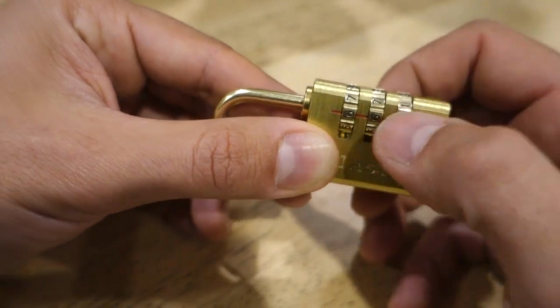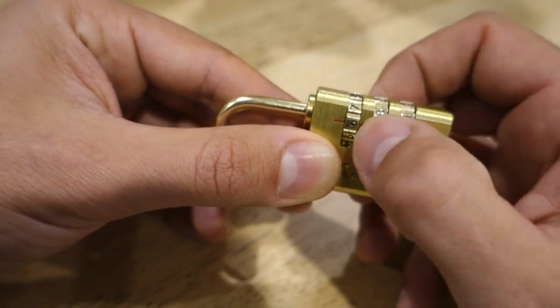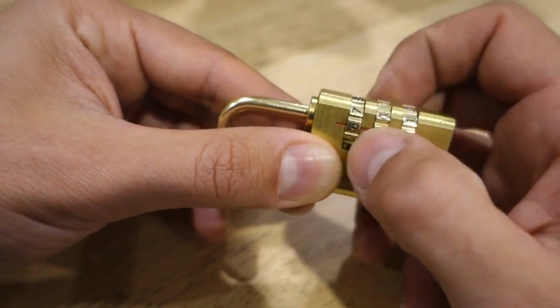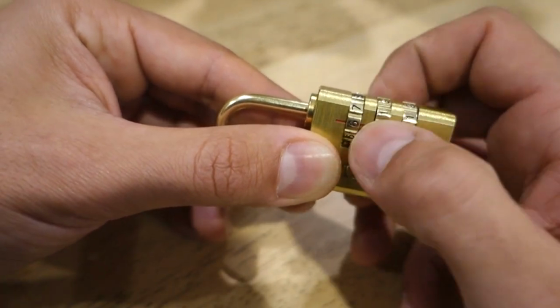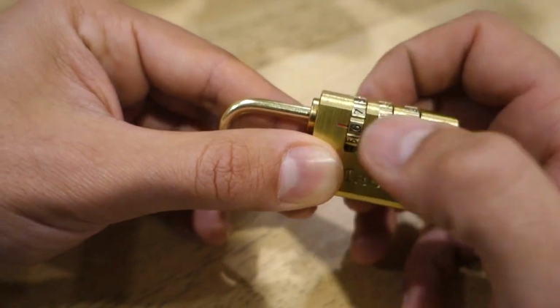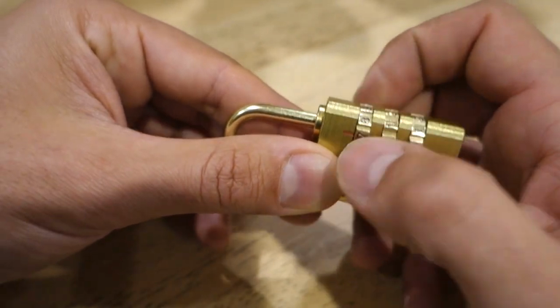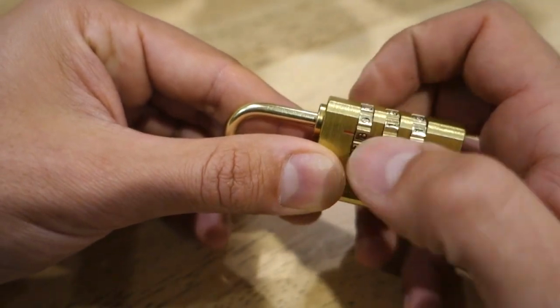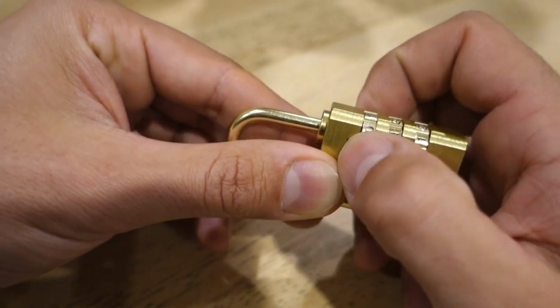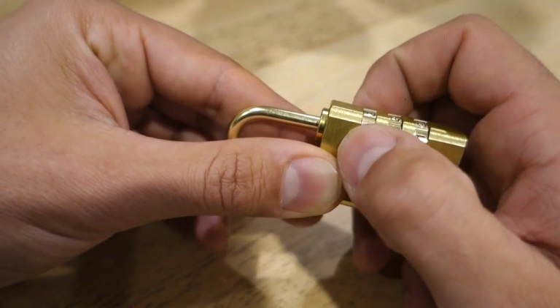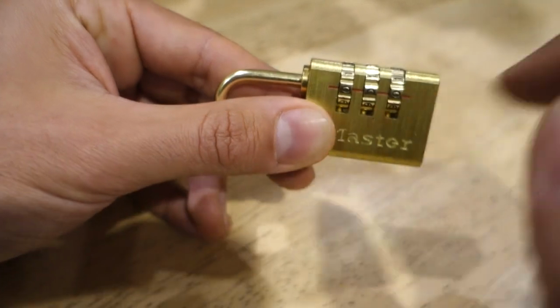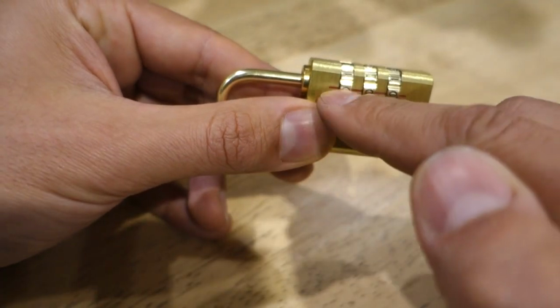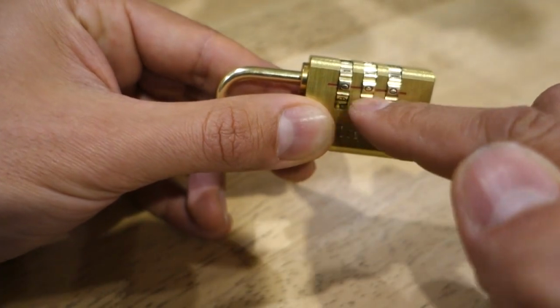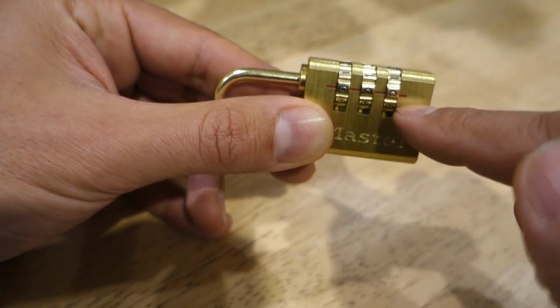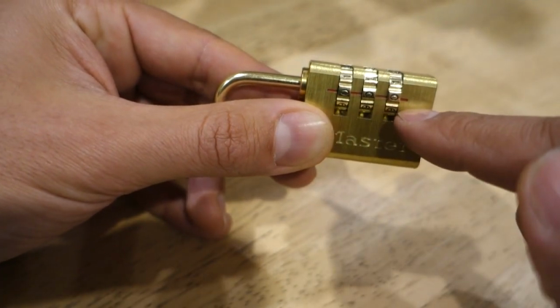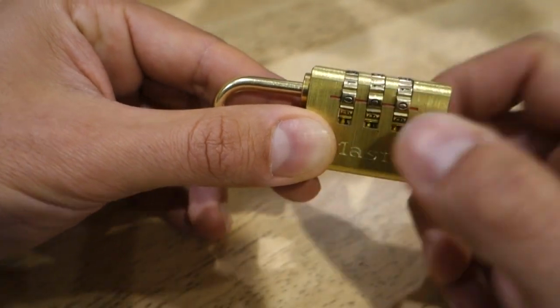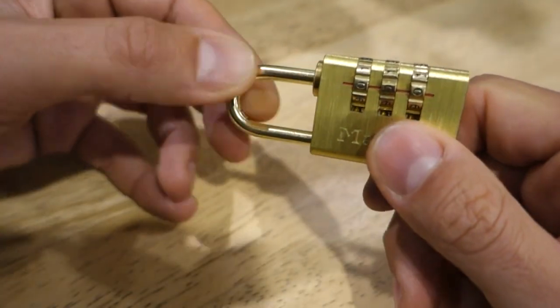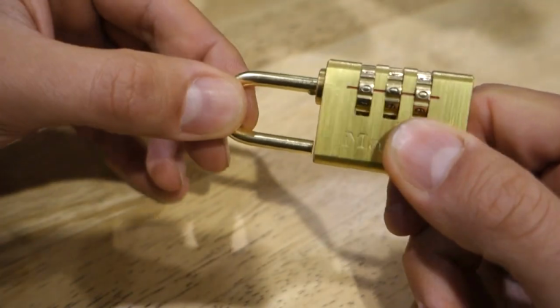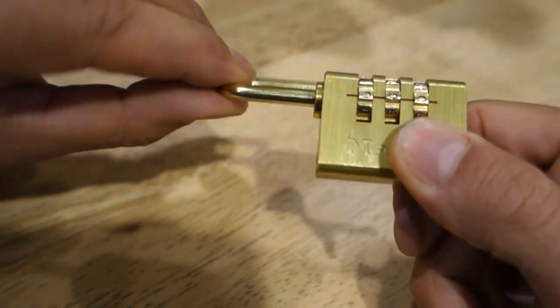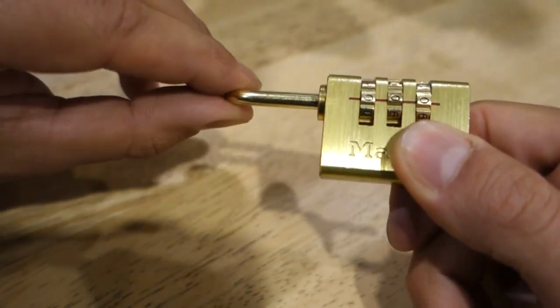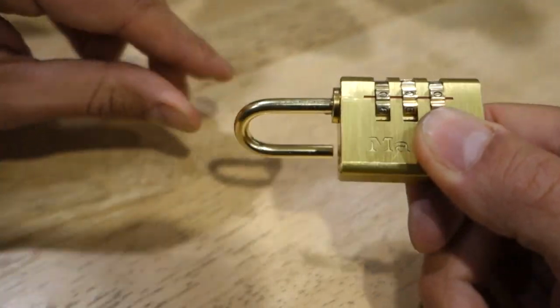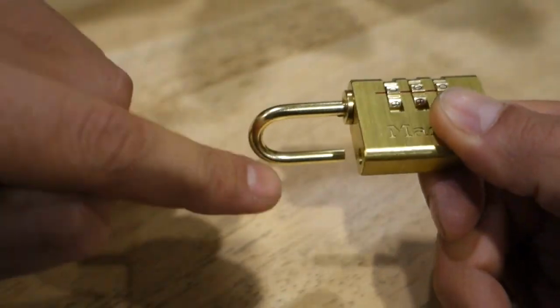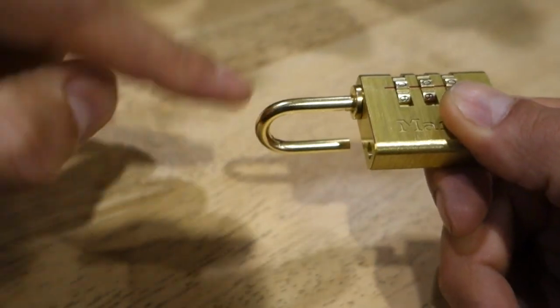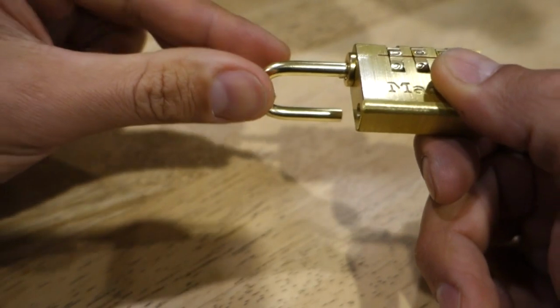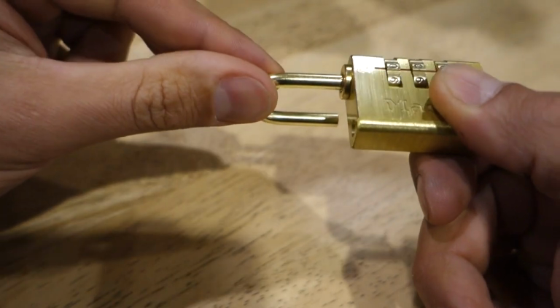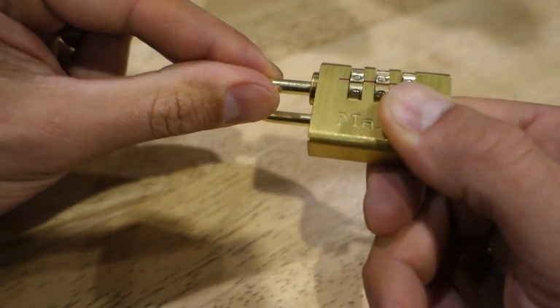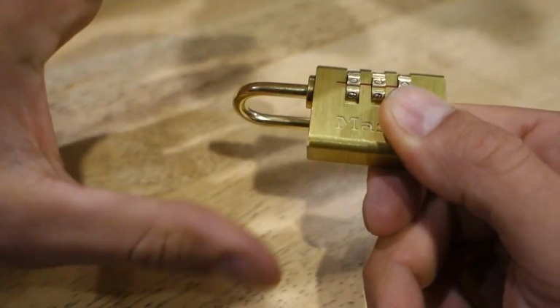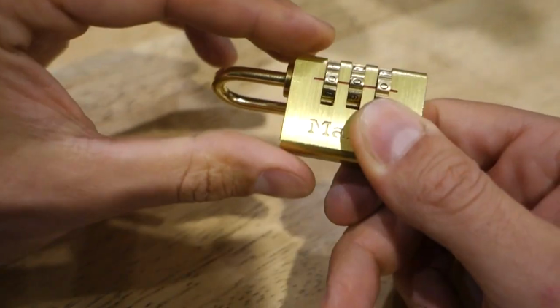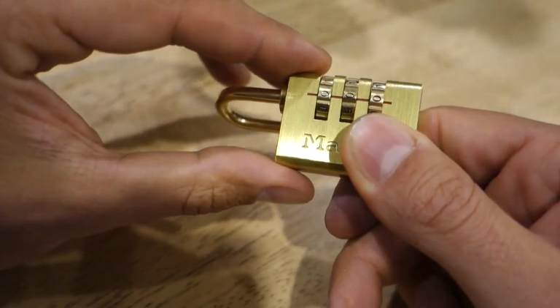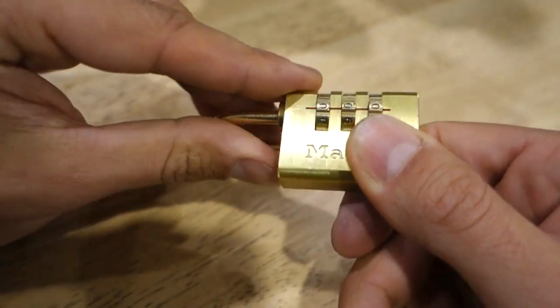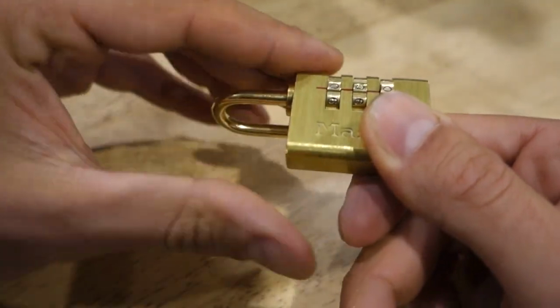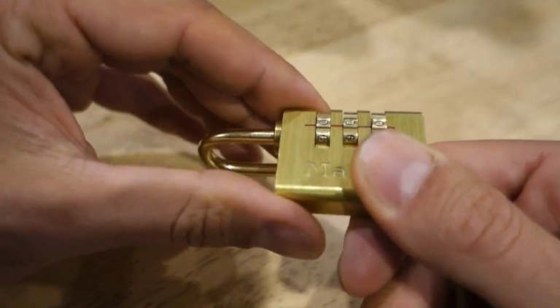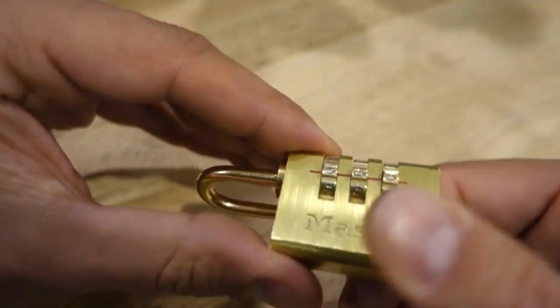So let's turn these over to the zeros, lining them all up with that red line, and then pull on that shackle. Once that's open we can then push that down on the back side and we can change the code.